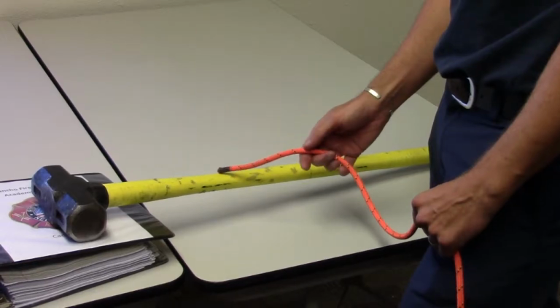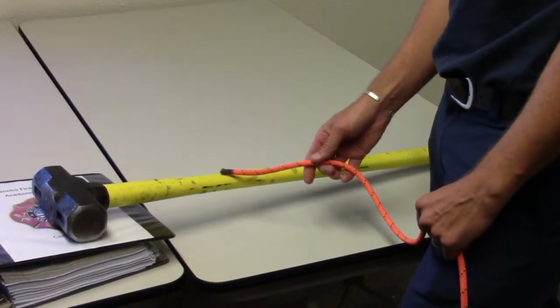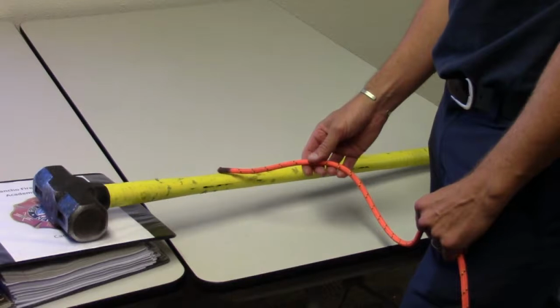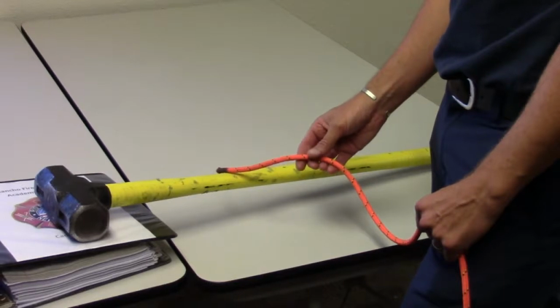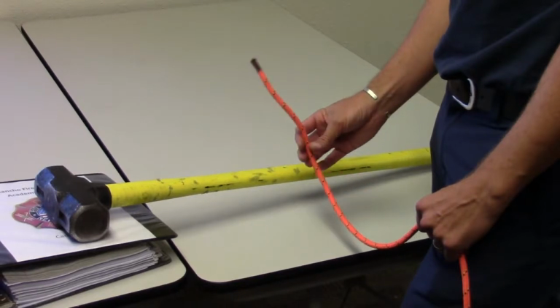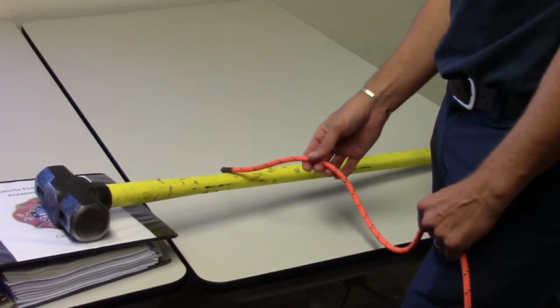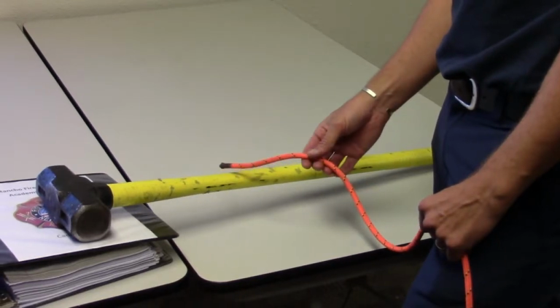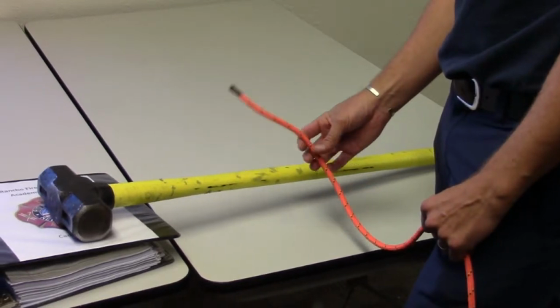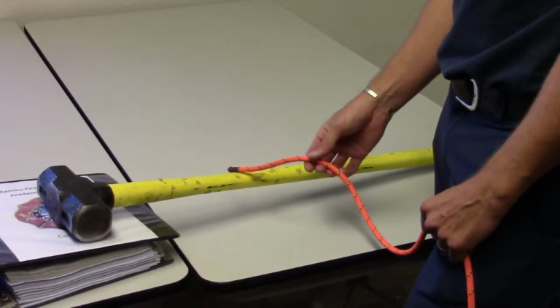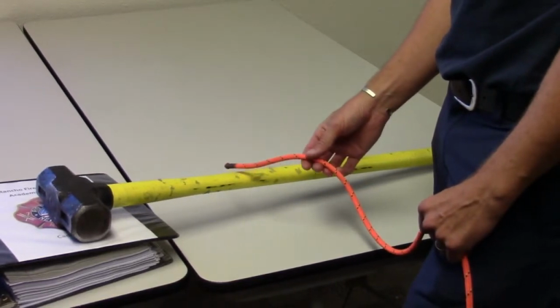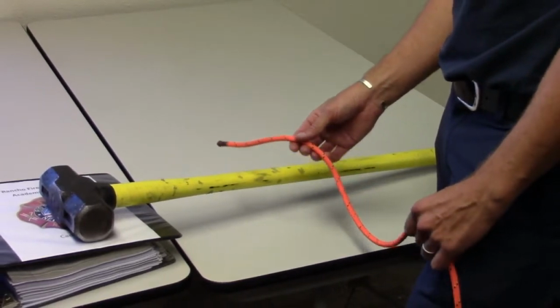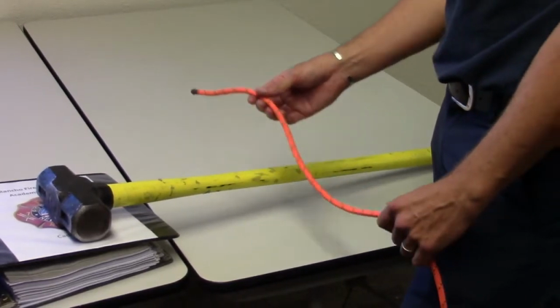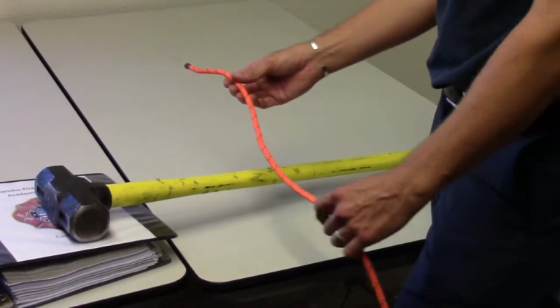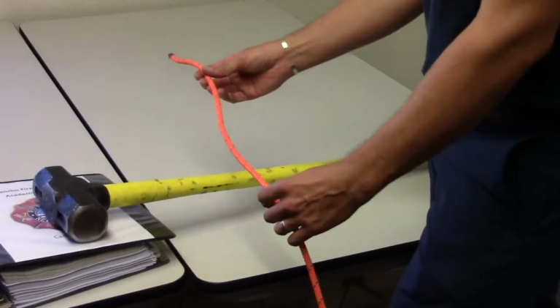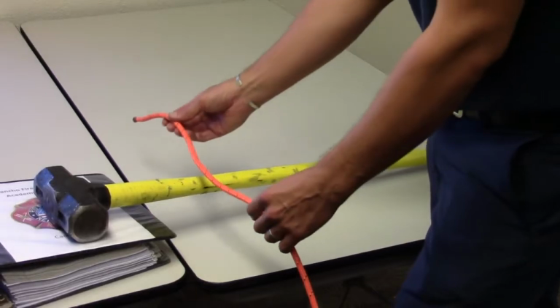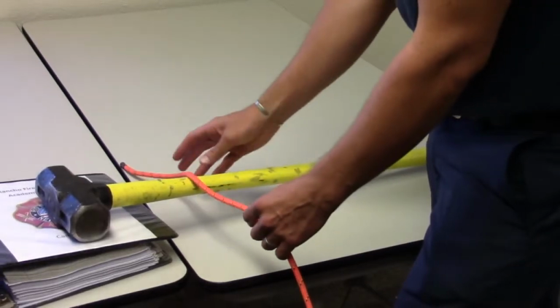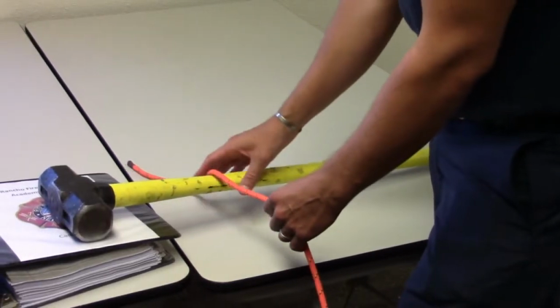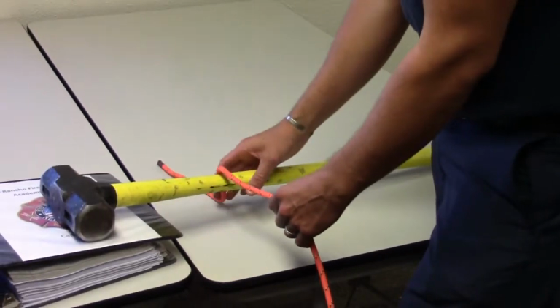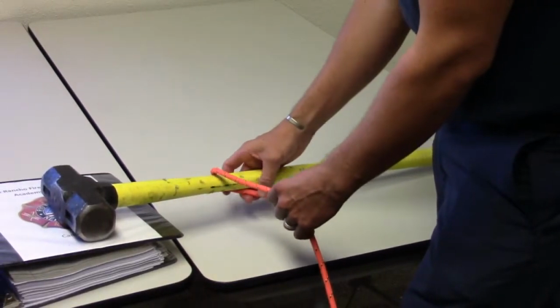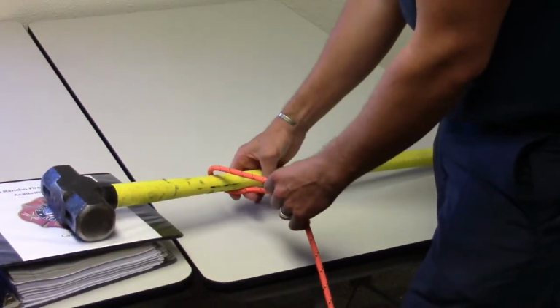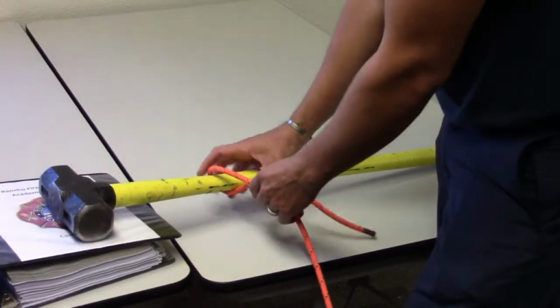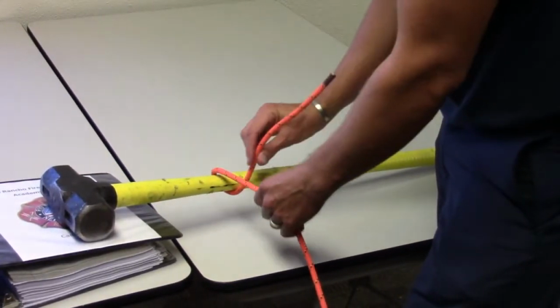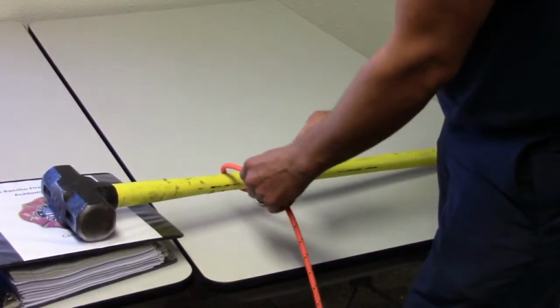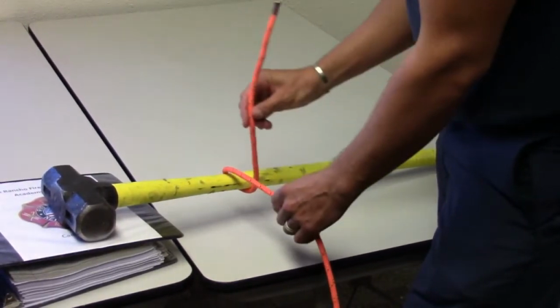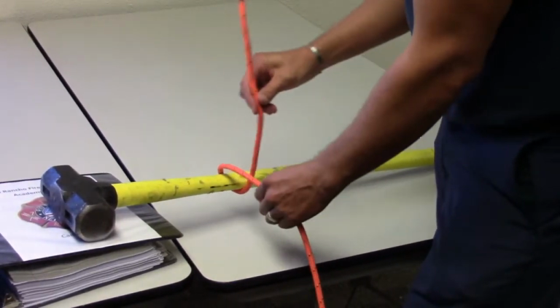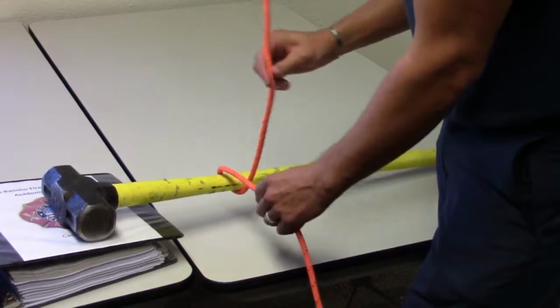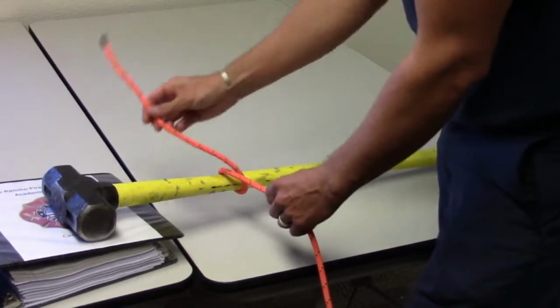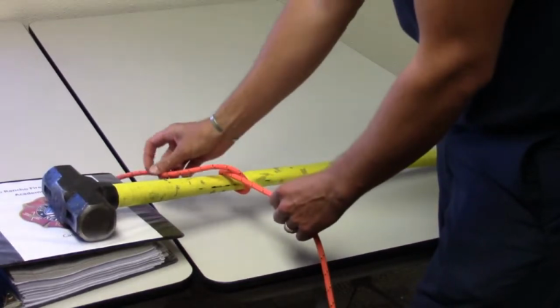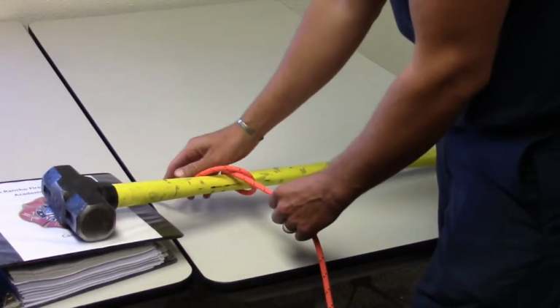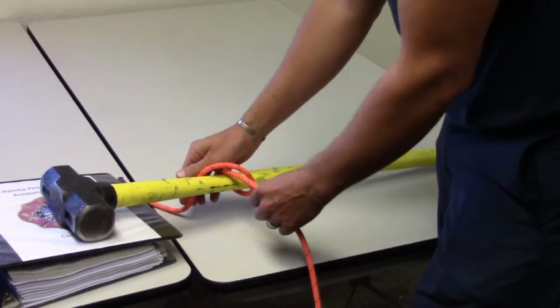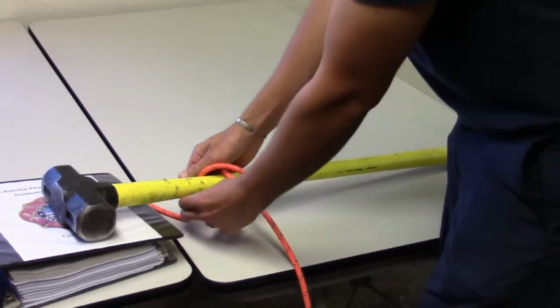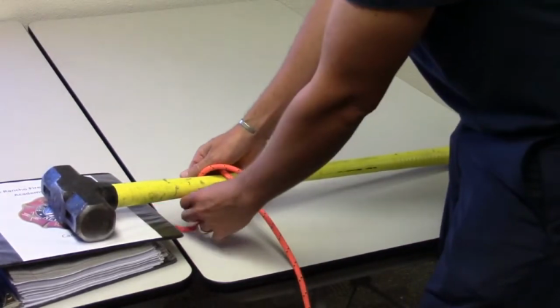This skill is tying a clove hitch around an object. Place the working end of the rope over the object and make a complete loop around it. Make a second loop around the object a short distance above the first loop.